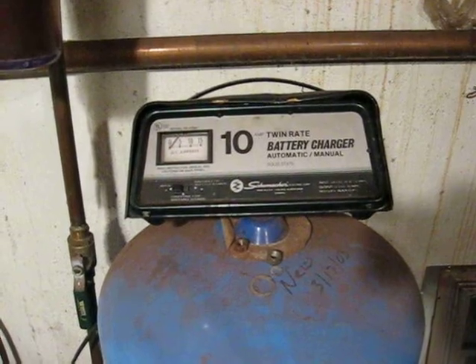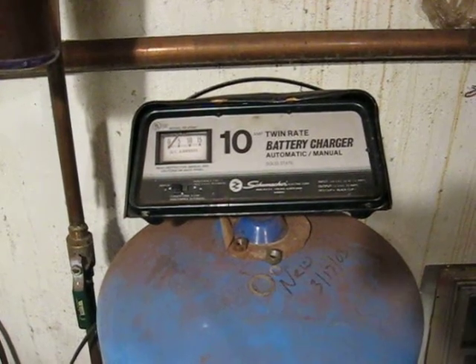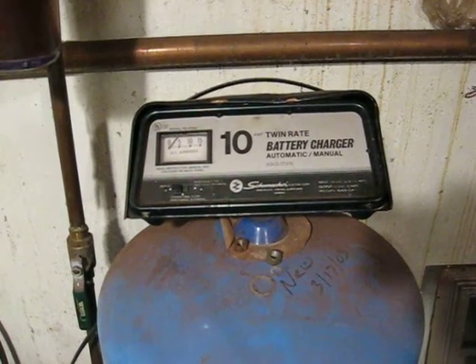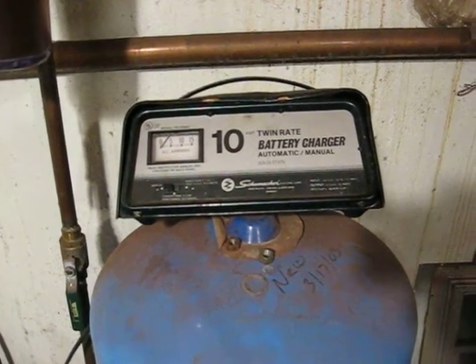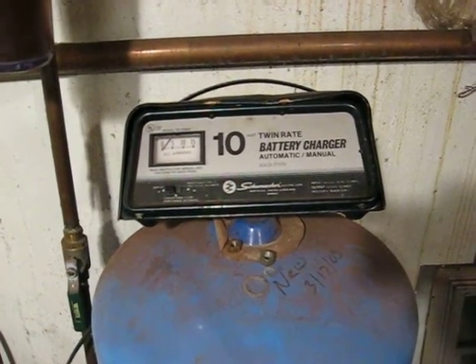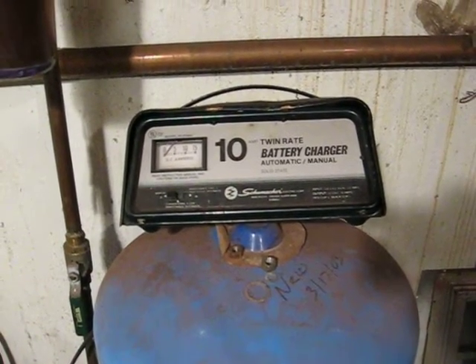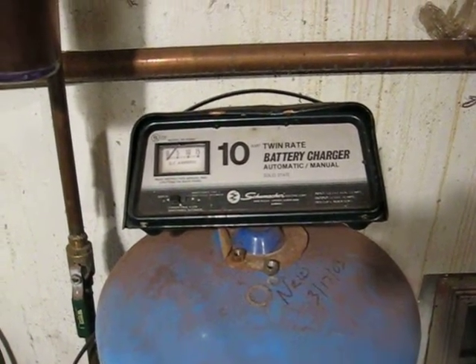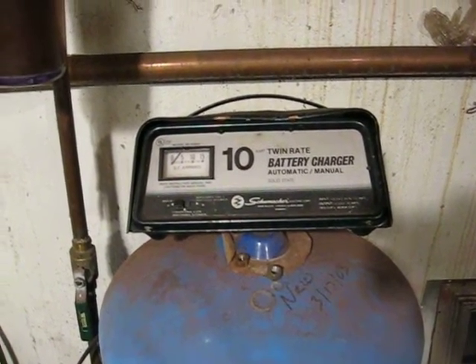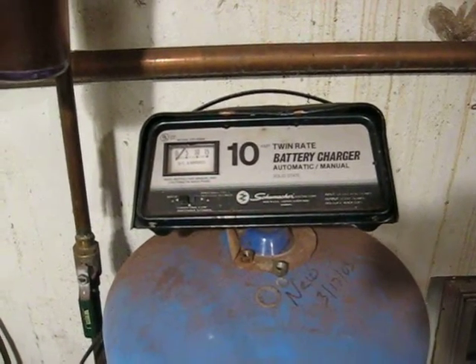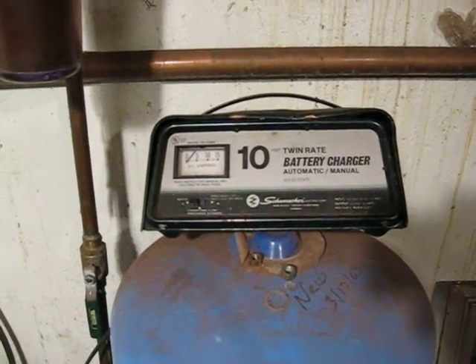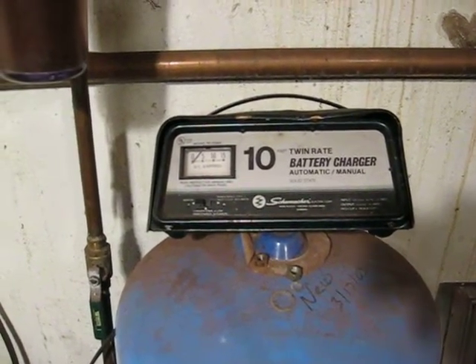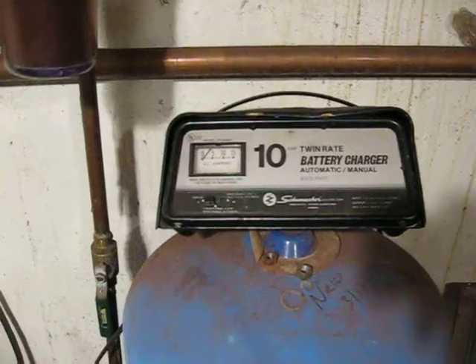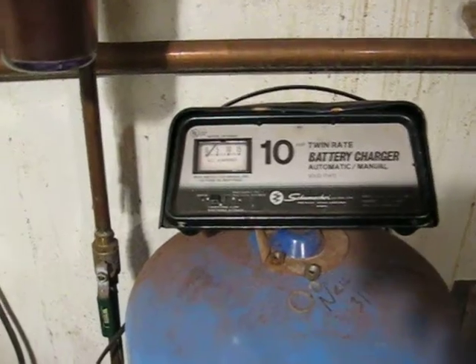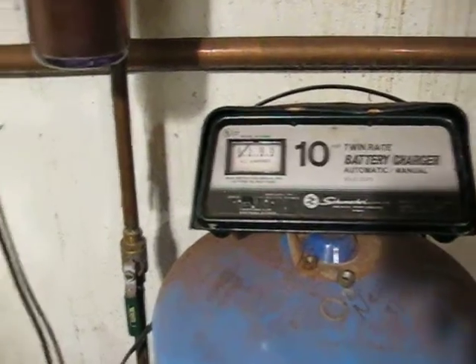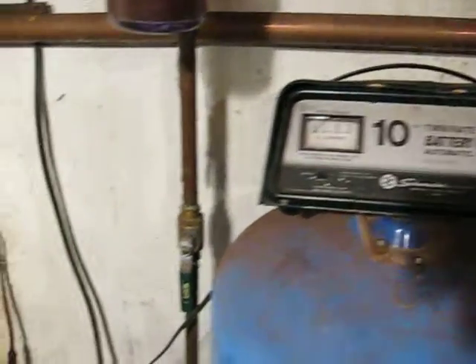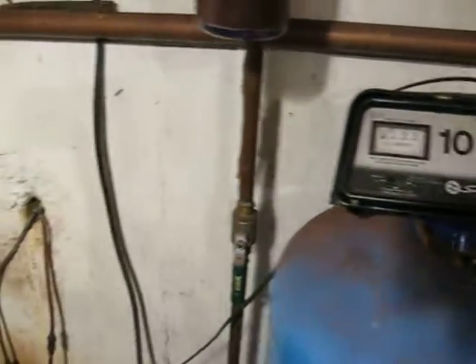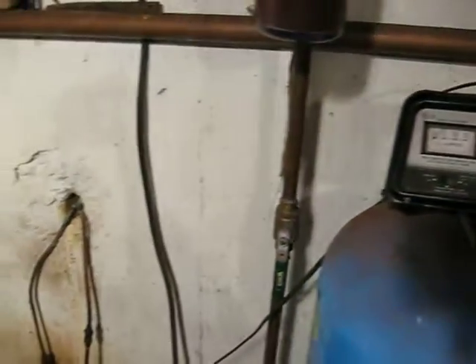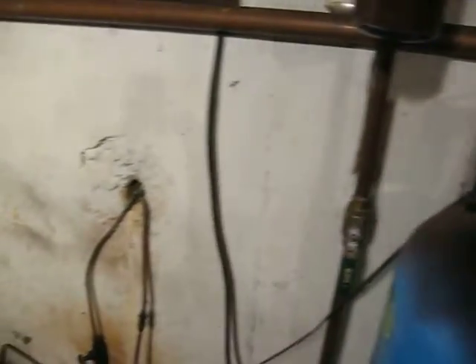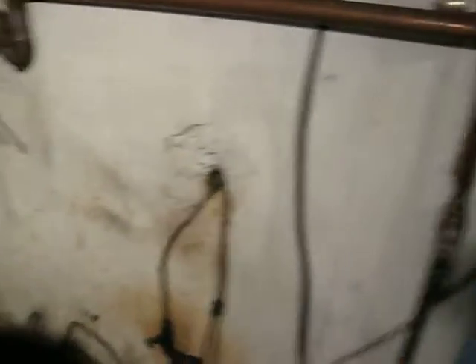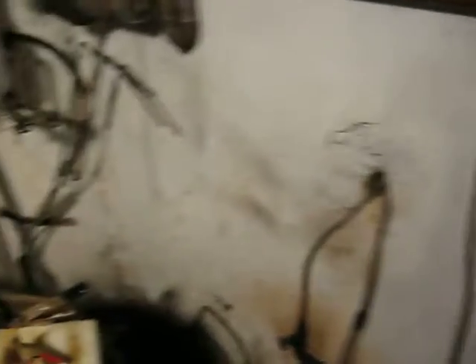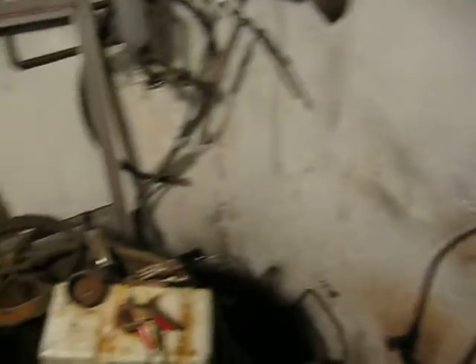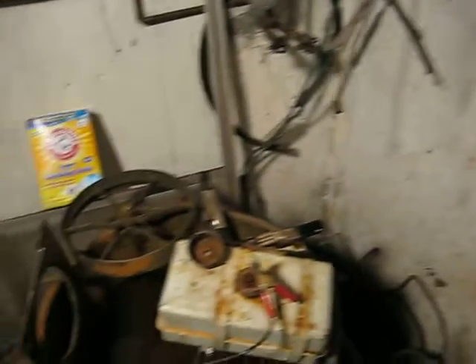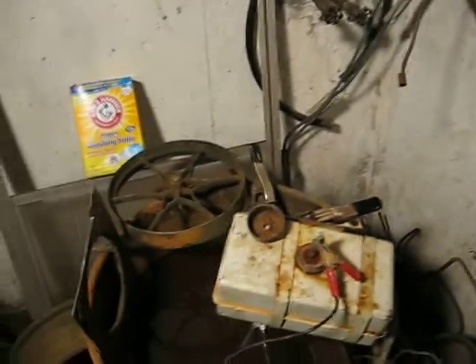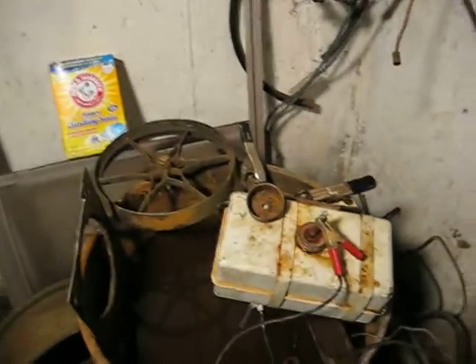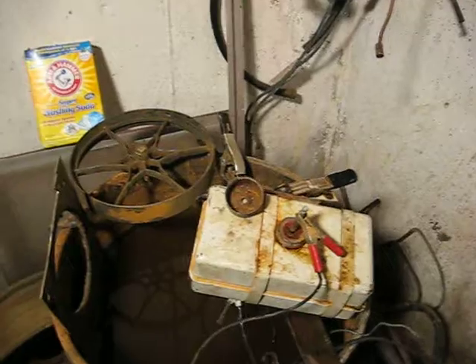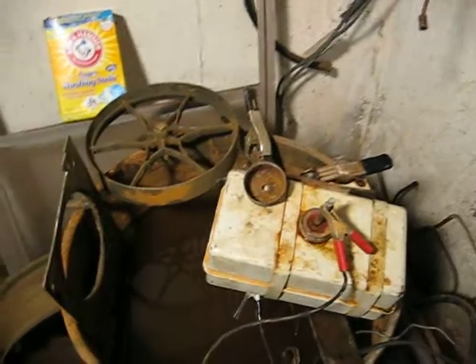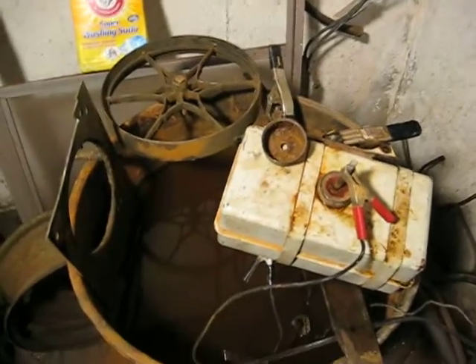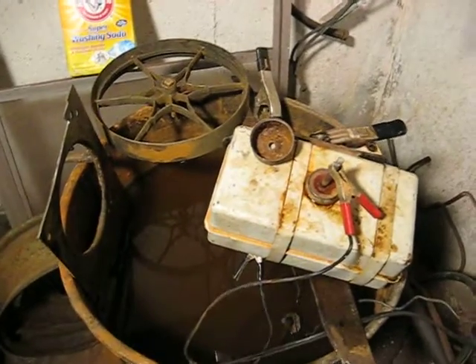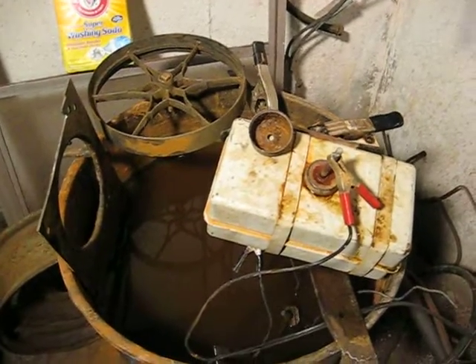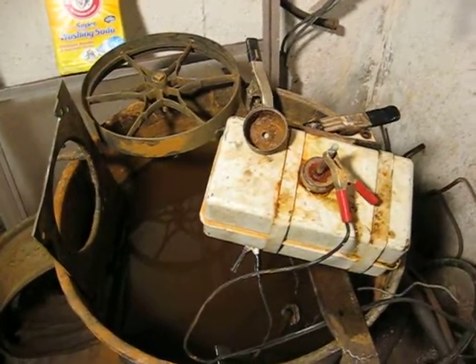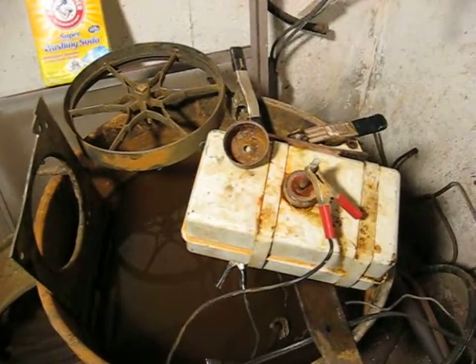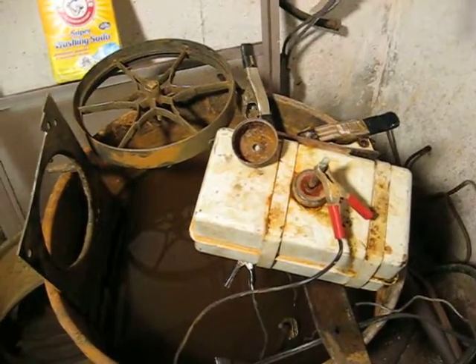Hi folks, Festus here, working on some more projects. And as you've seen before, I do electrolysis on a lot of the rust removal that I do on machinery and stuff.